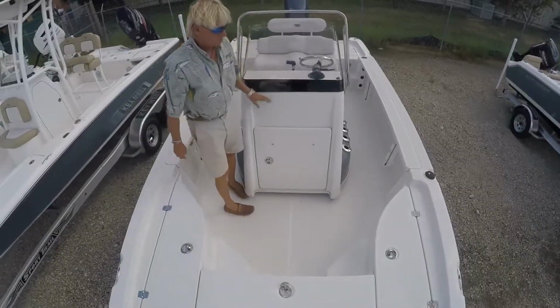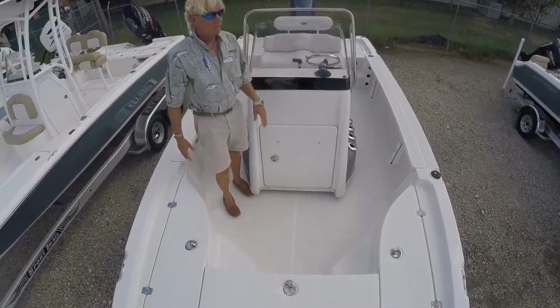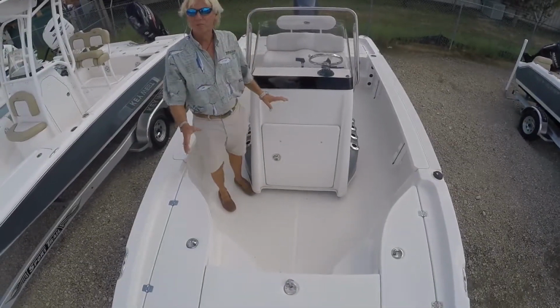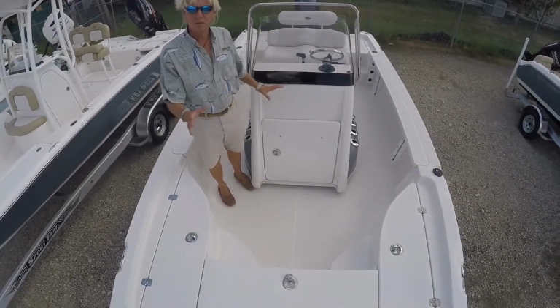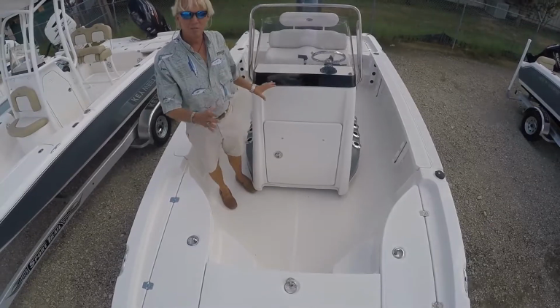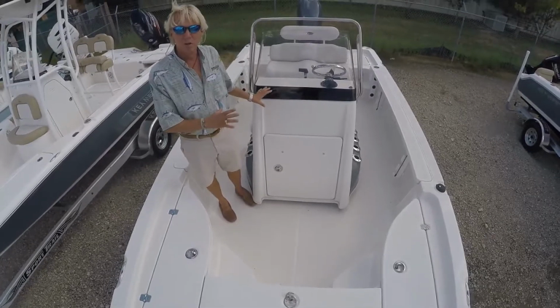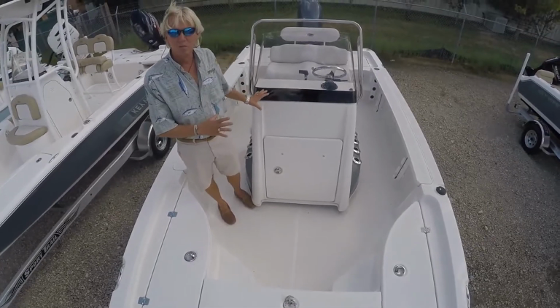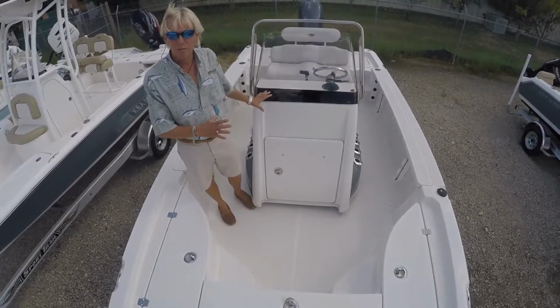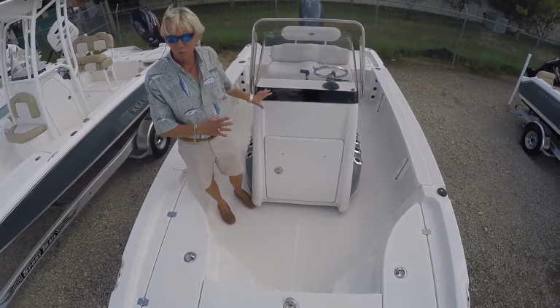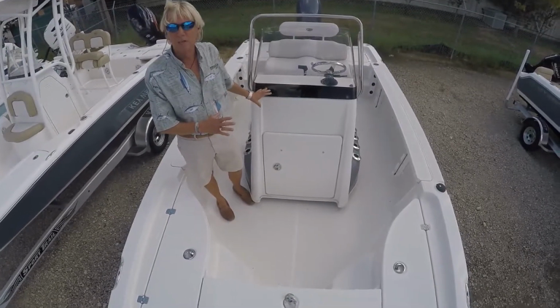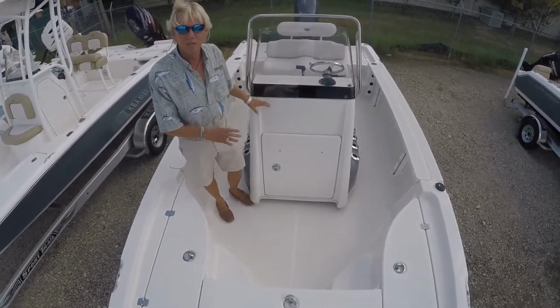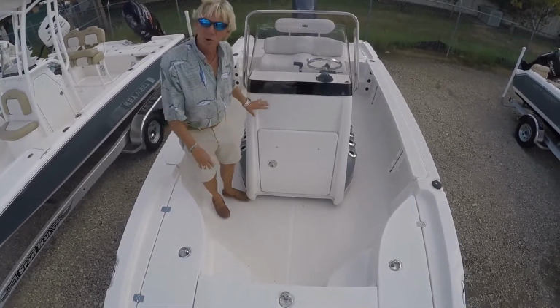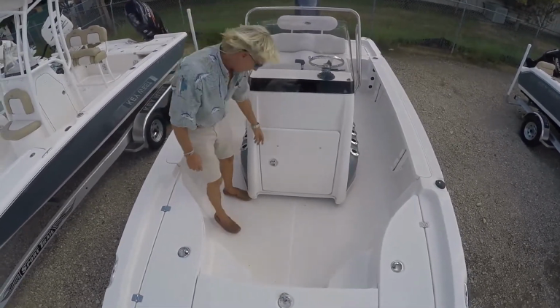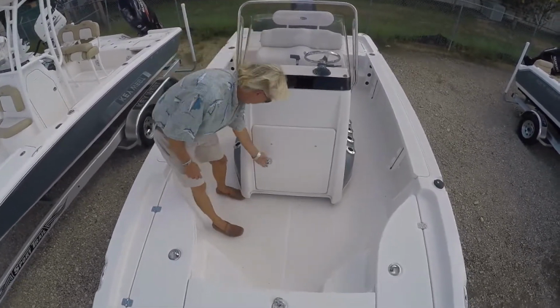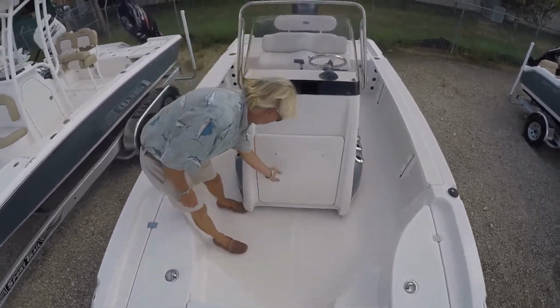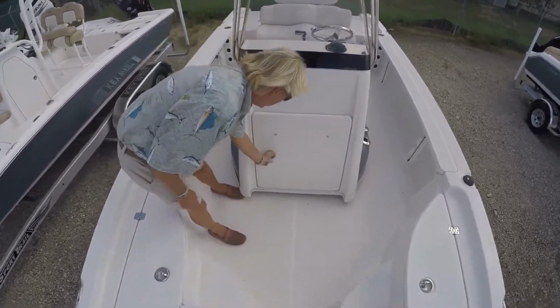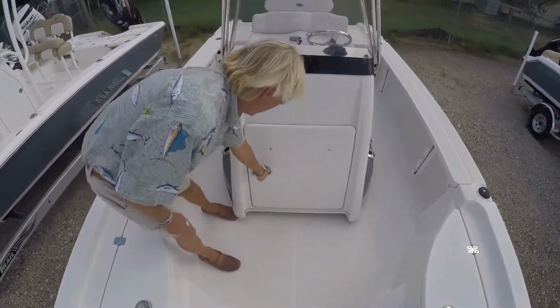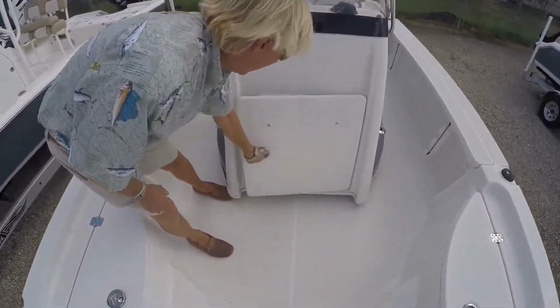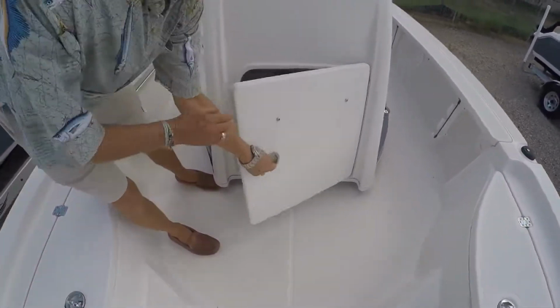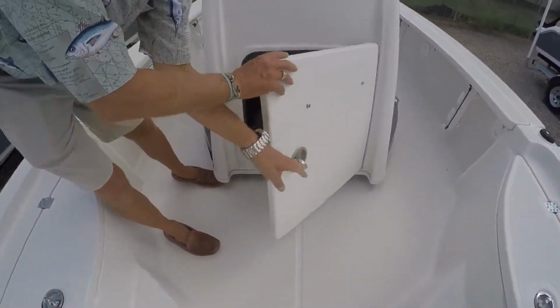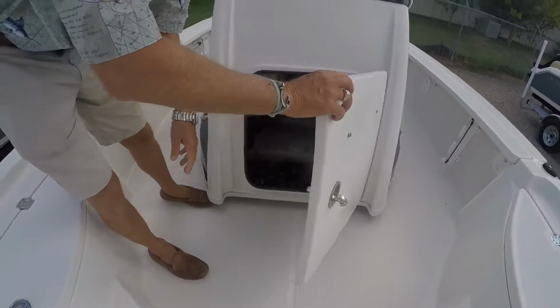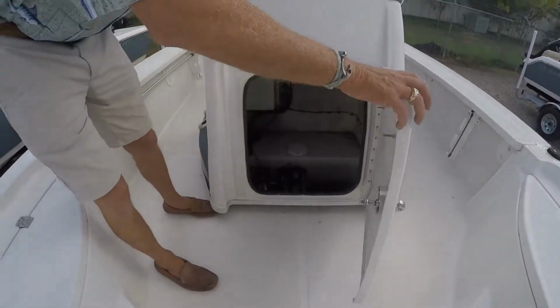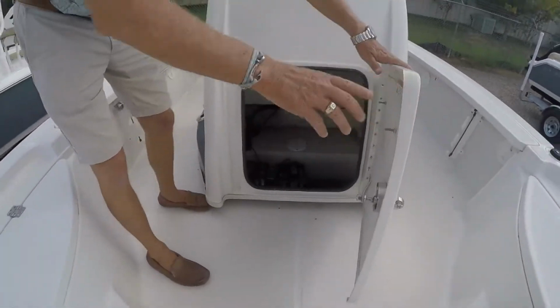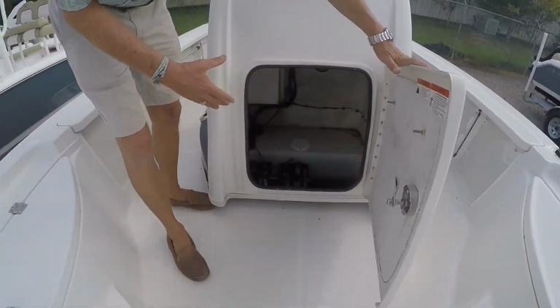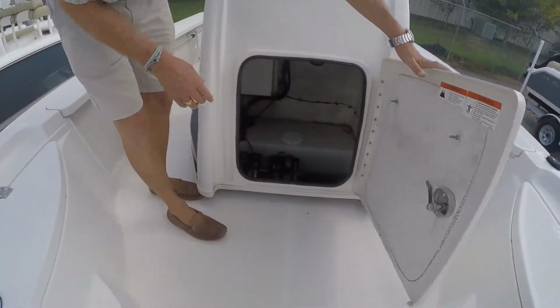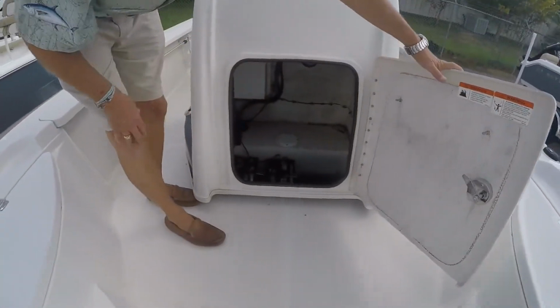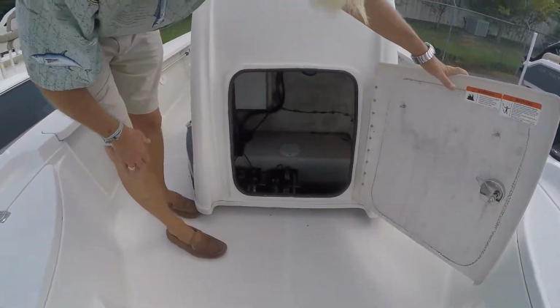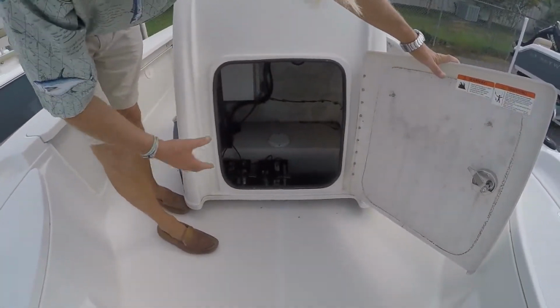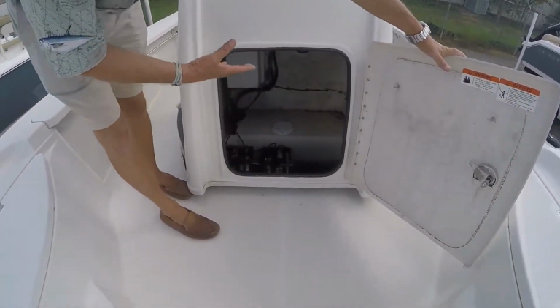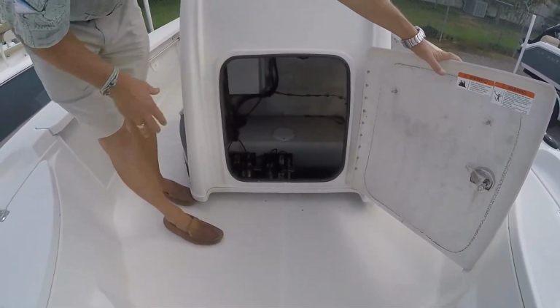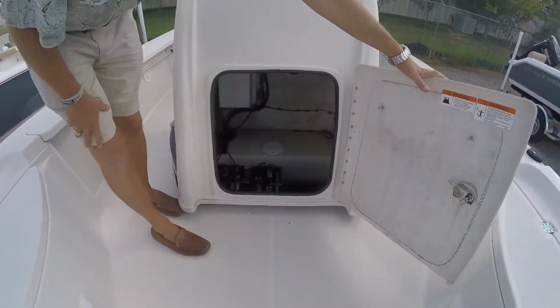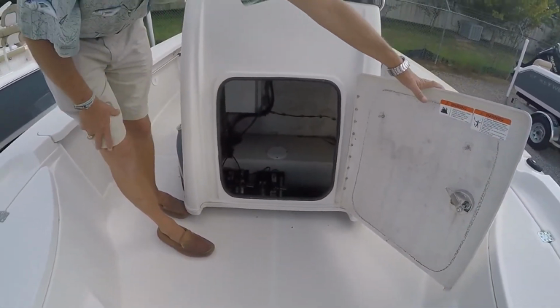Here on the center console of the 220 LTS Triton, you have your access where your batteries are, and you do have extra storage inside.